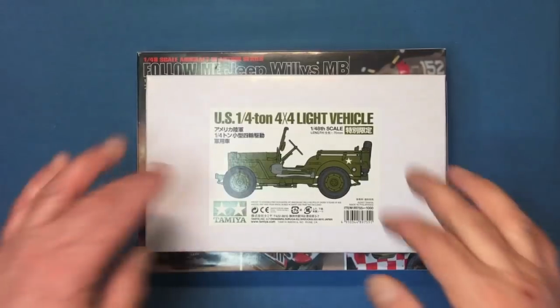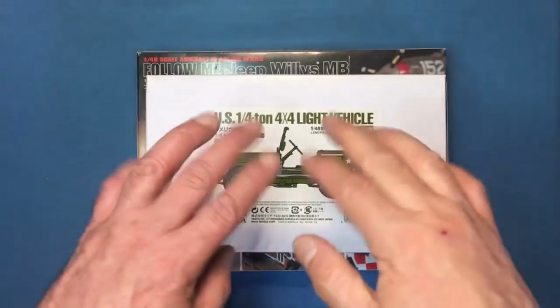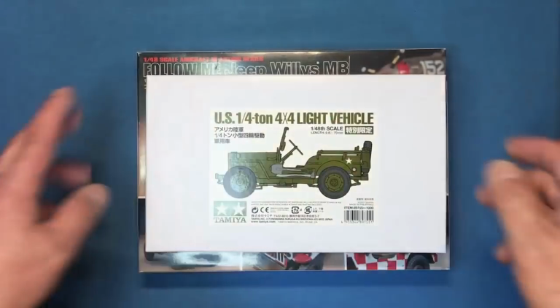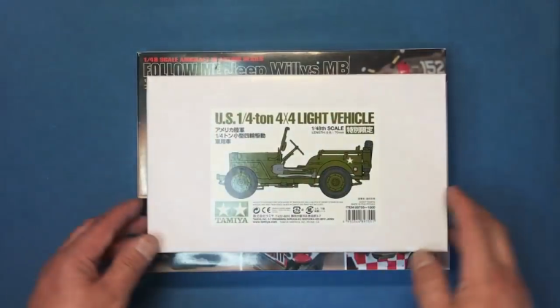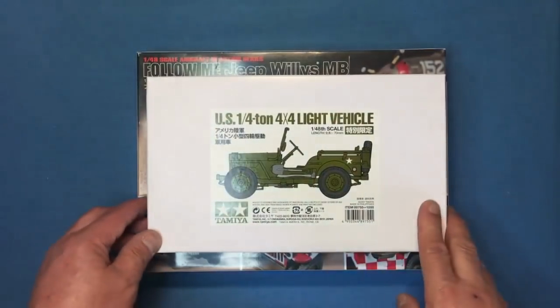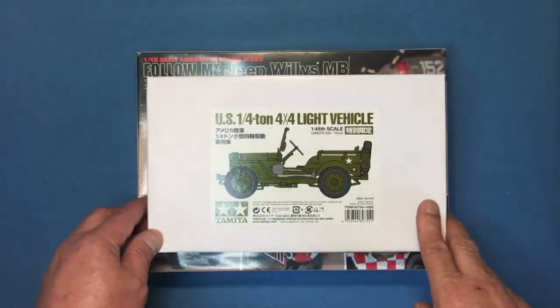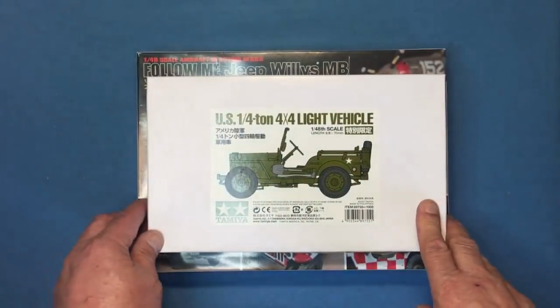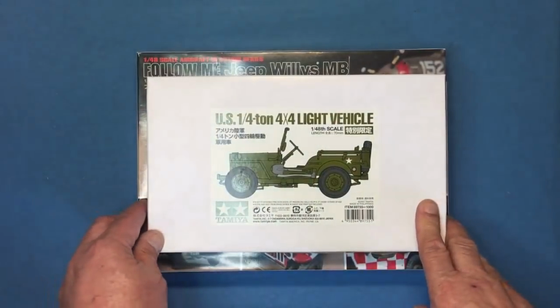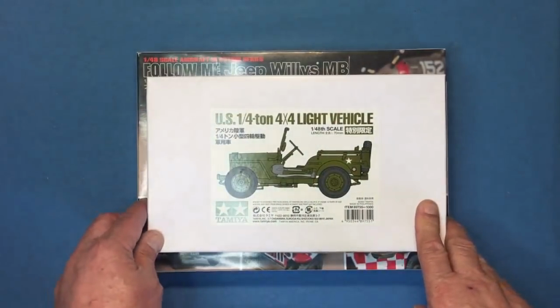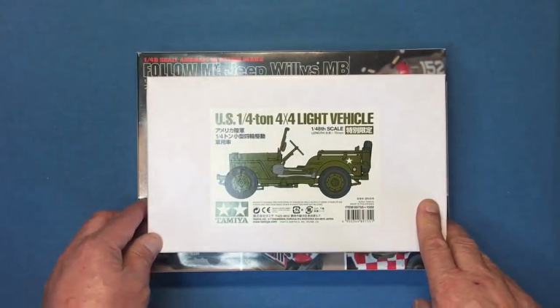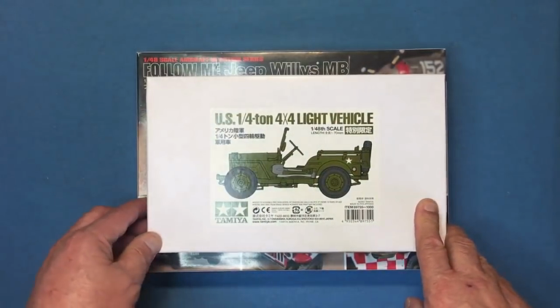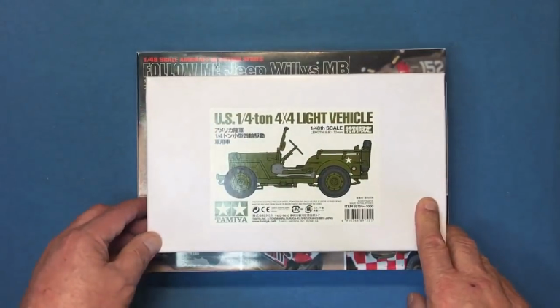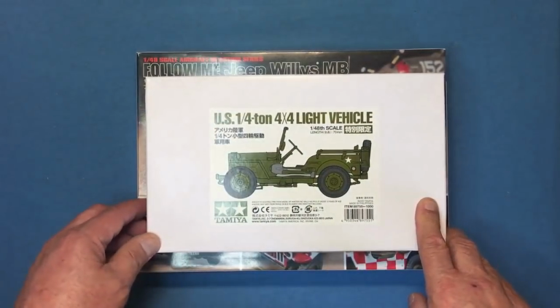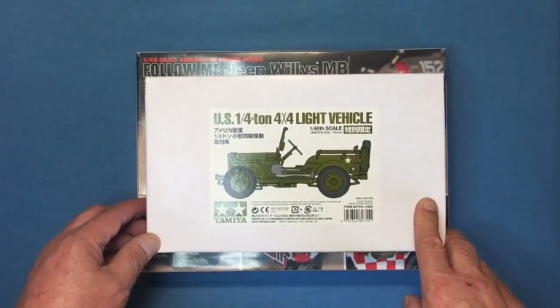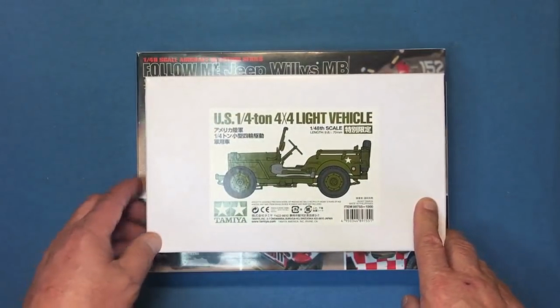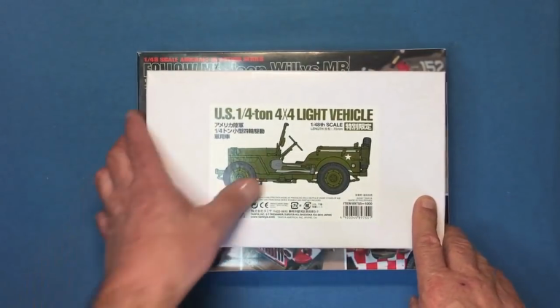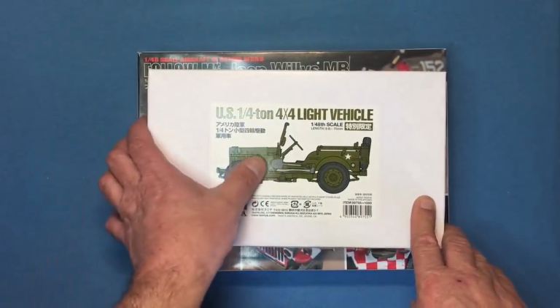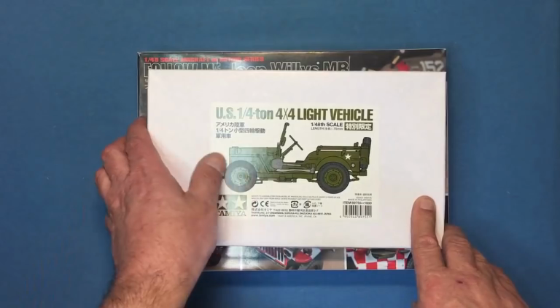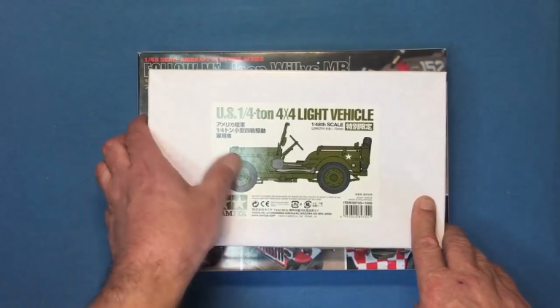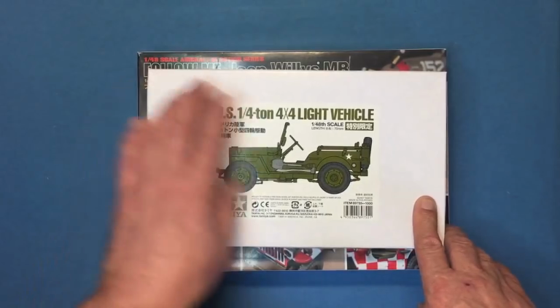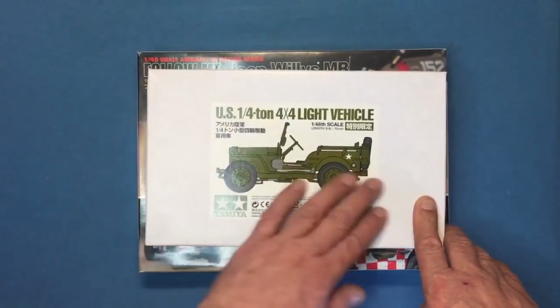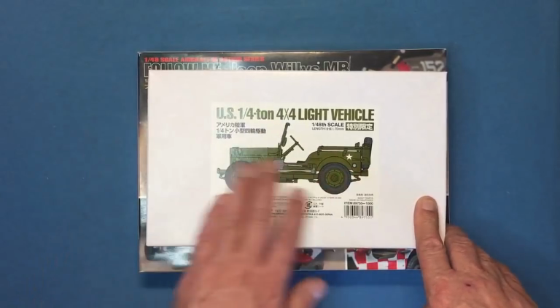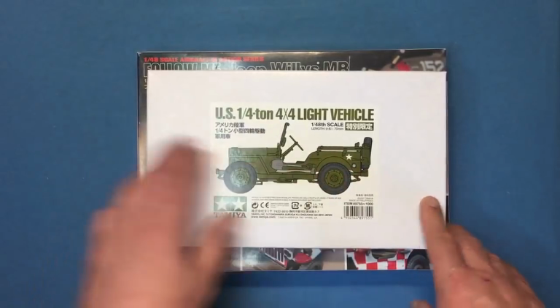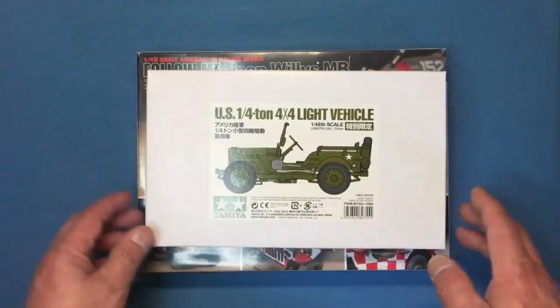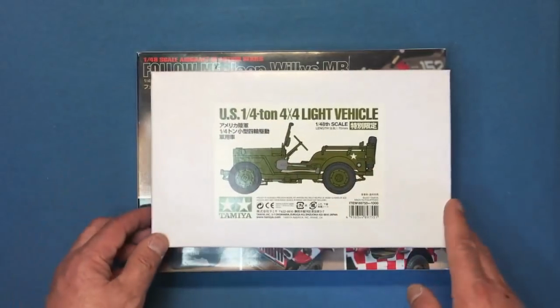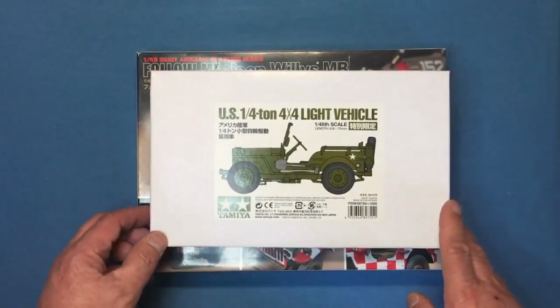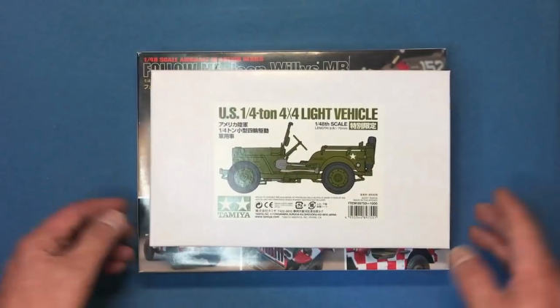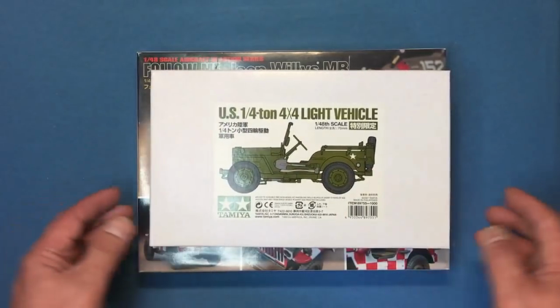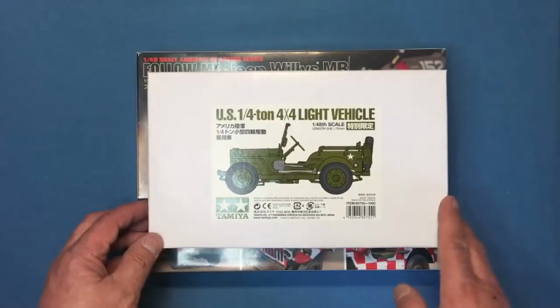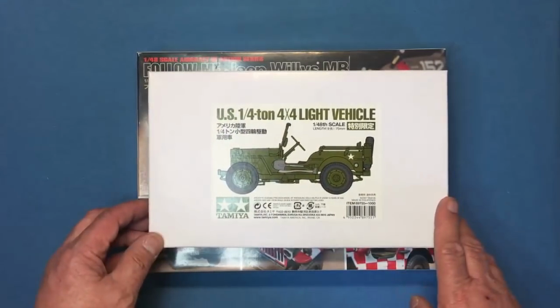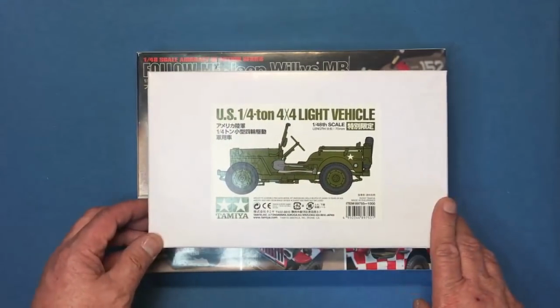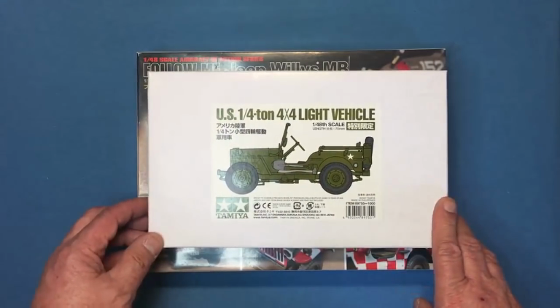Hey guys, welcome along to the channel Nigel's Modelling Bench. I haven't done a review for a little while so I thought I'd do a couple of kit reviews here for you.